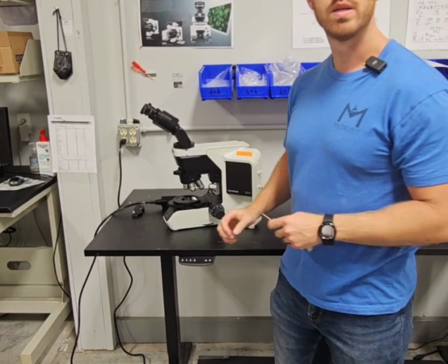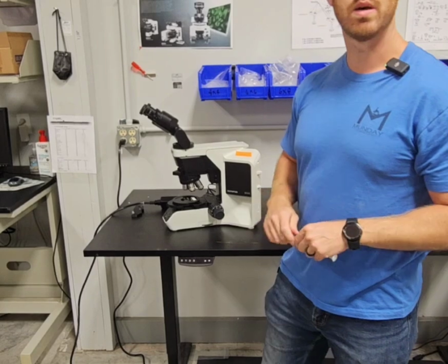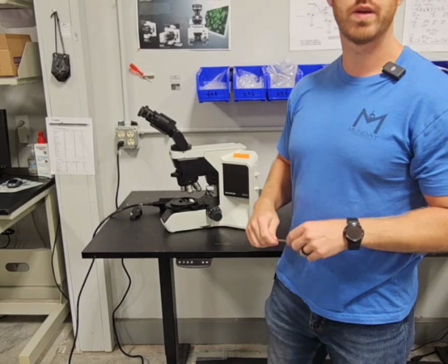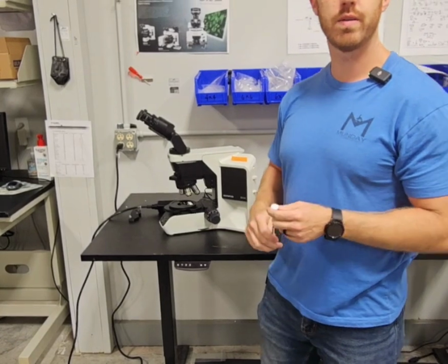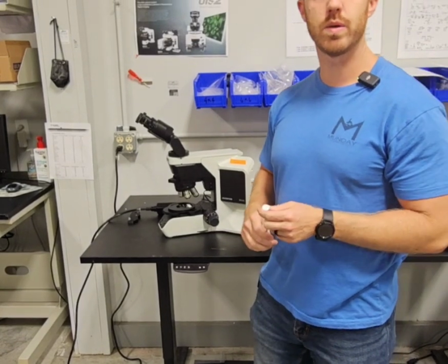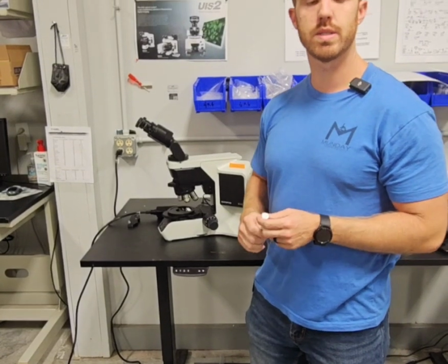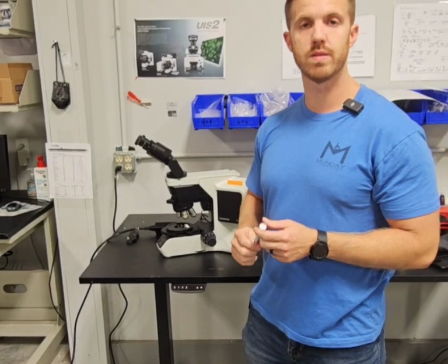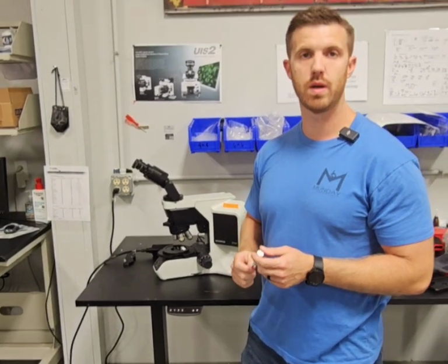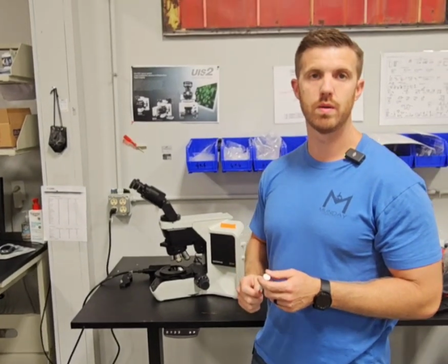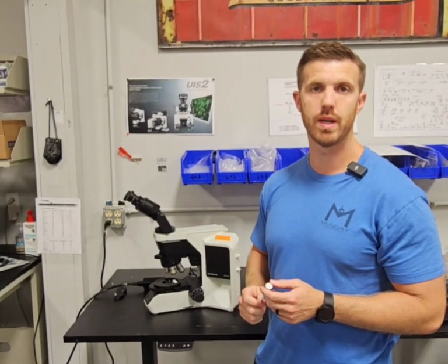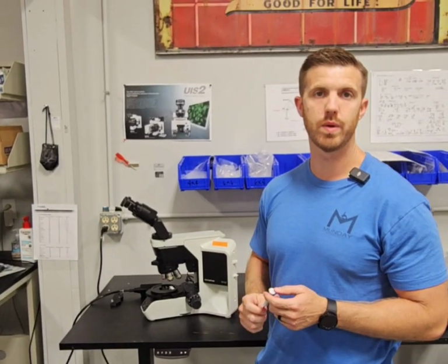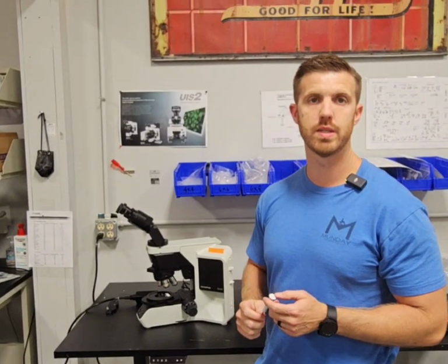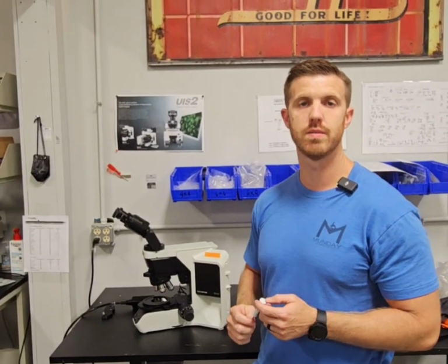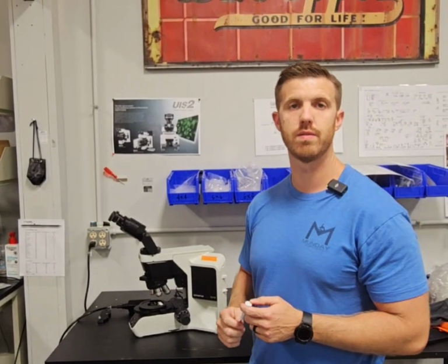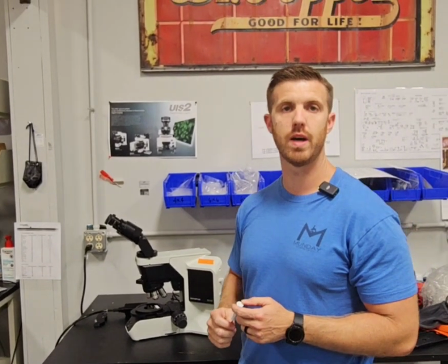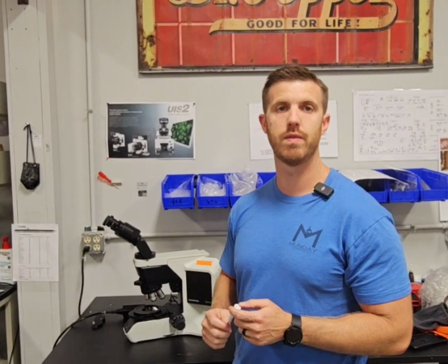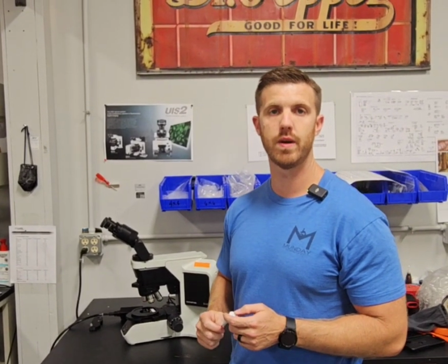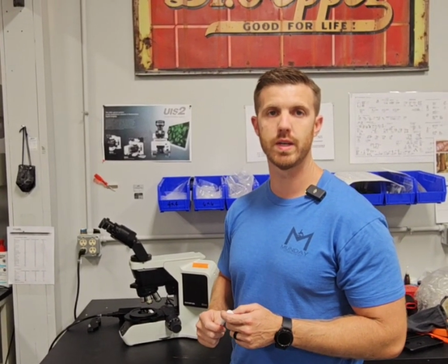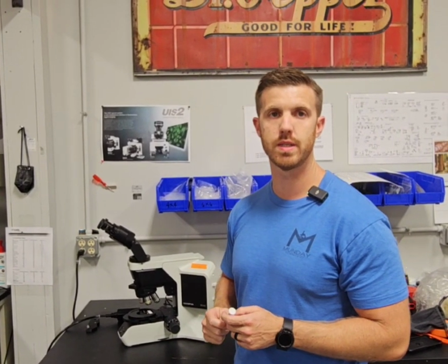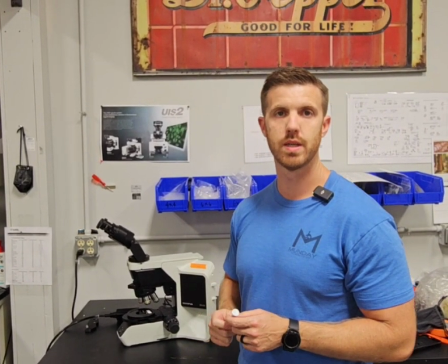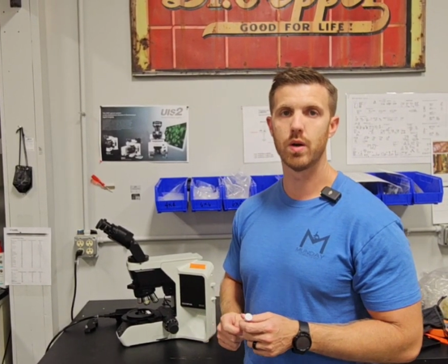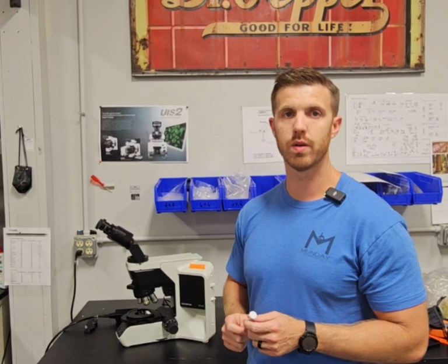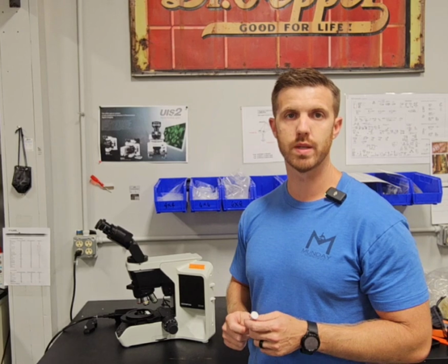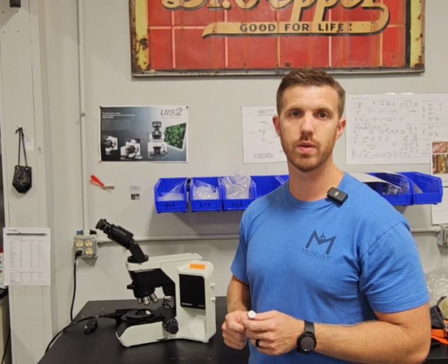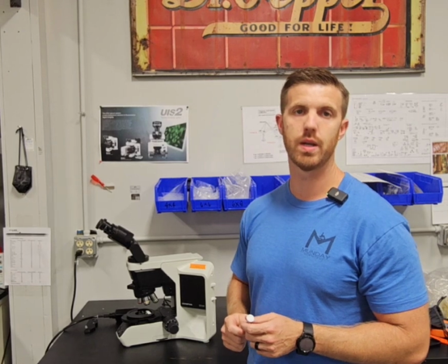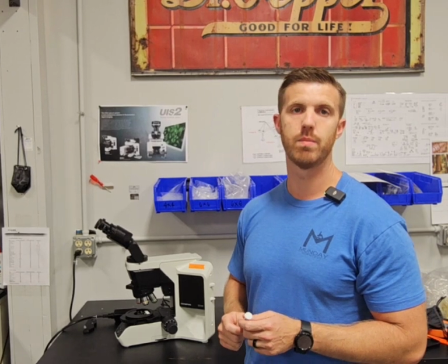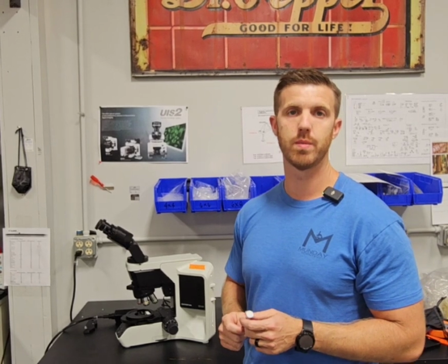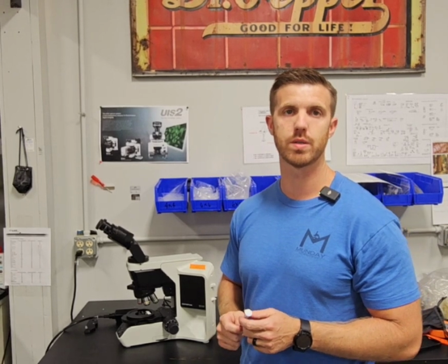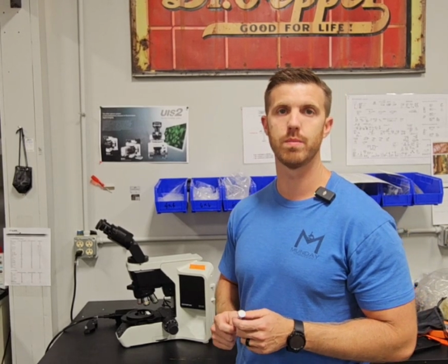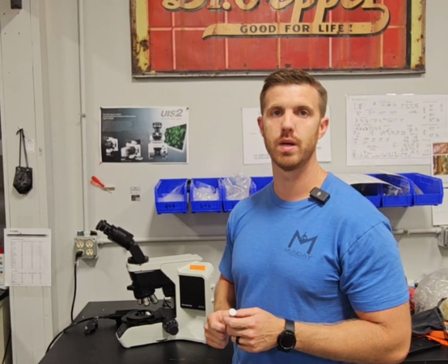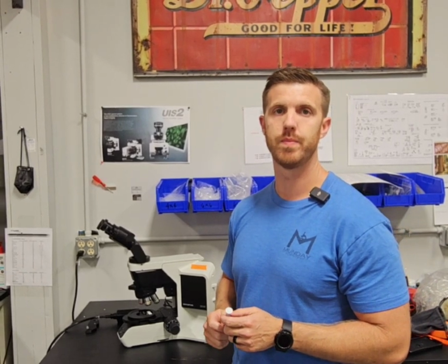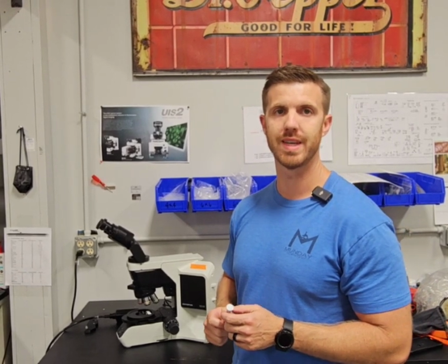And you'll have light again. So if you have any questions, give us a call at 919-775-5596, or you can find us online at mondaymicroscope.com. Thanks.